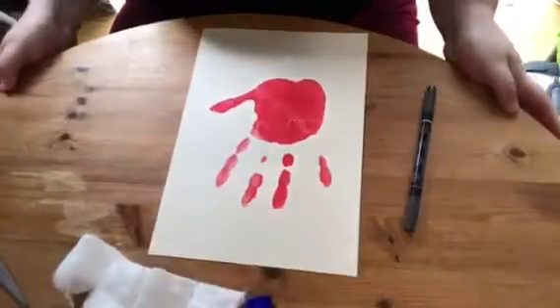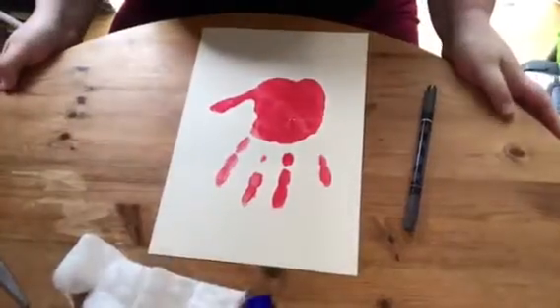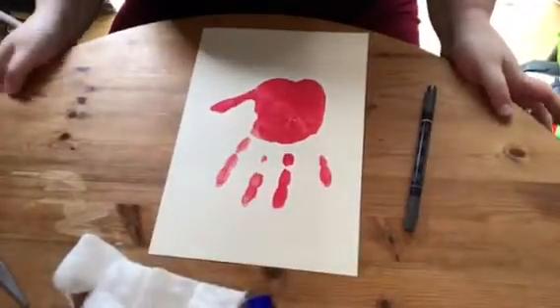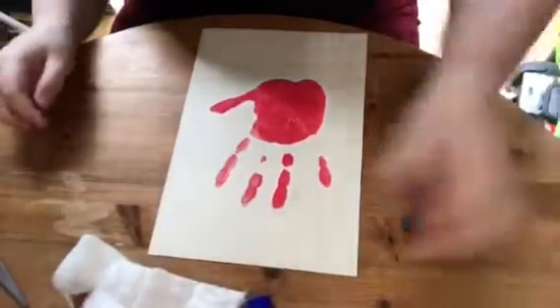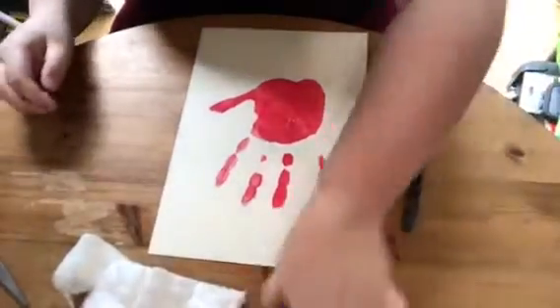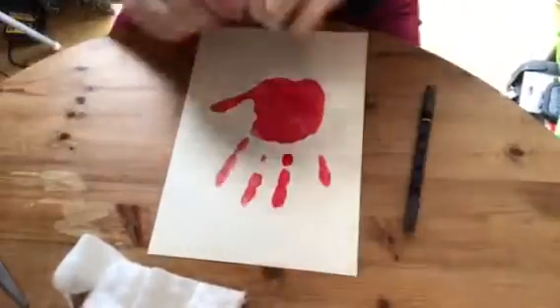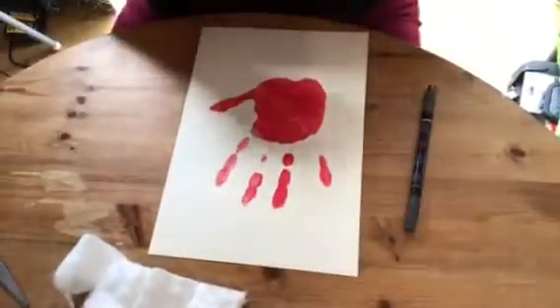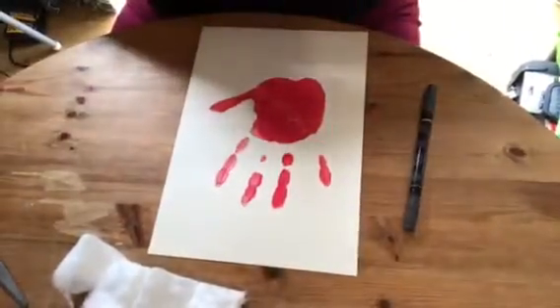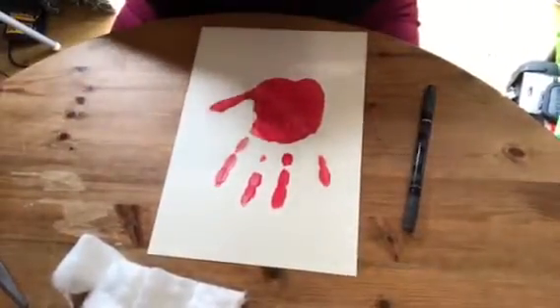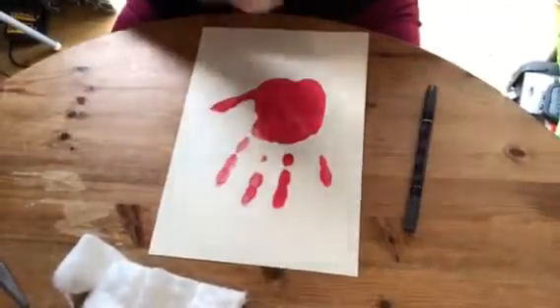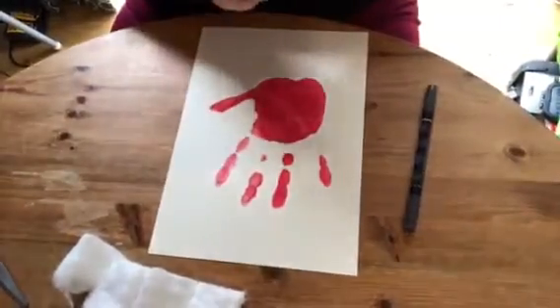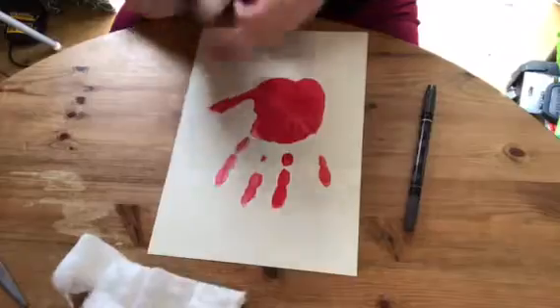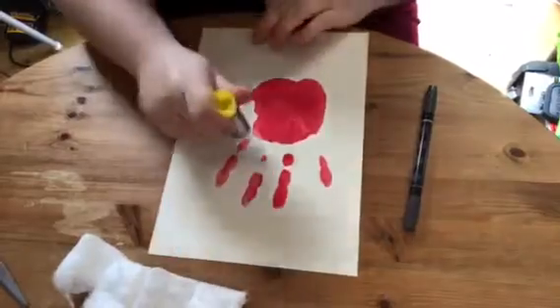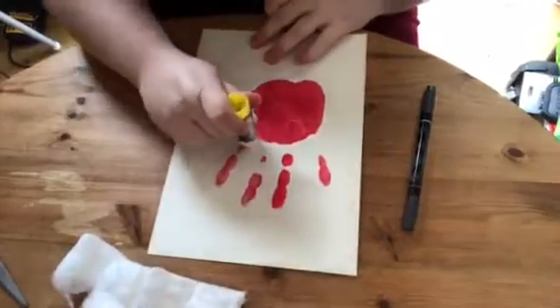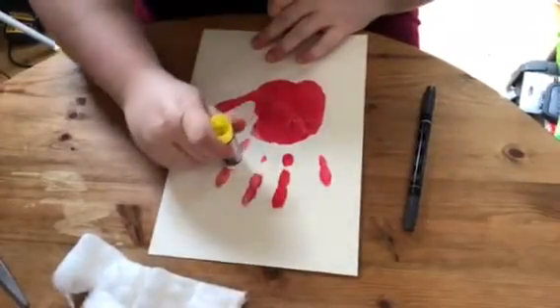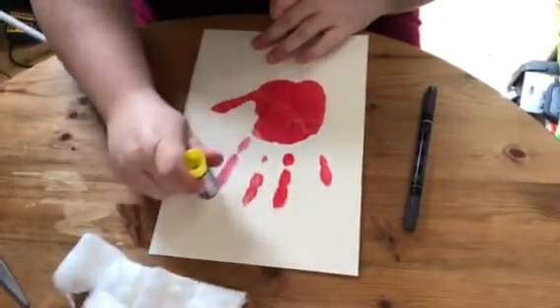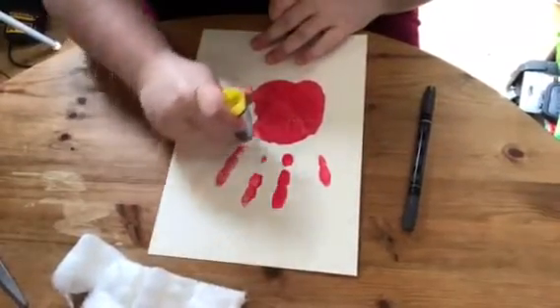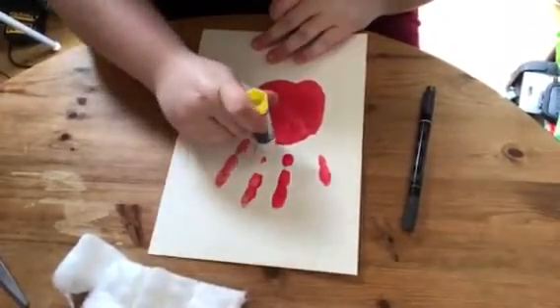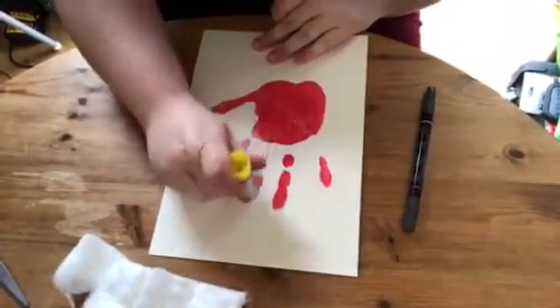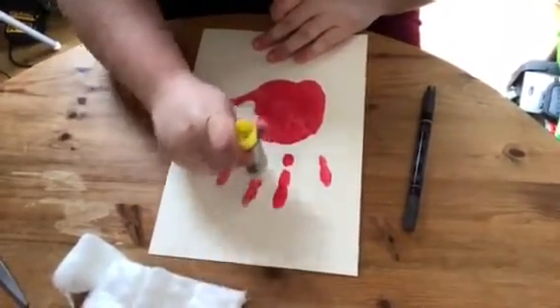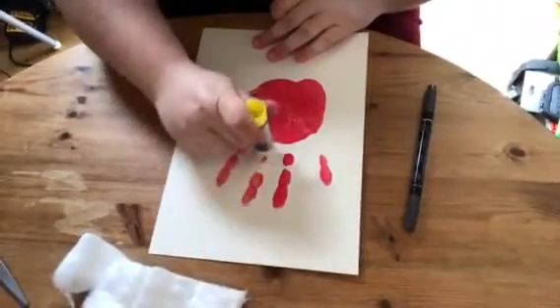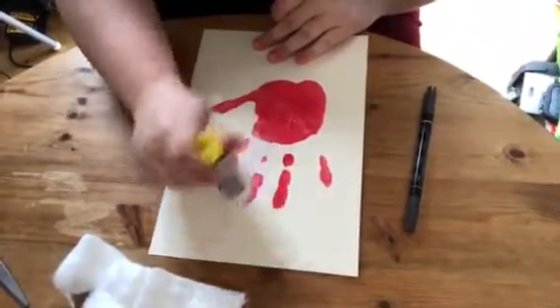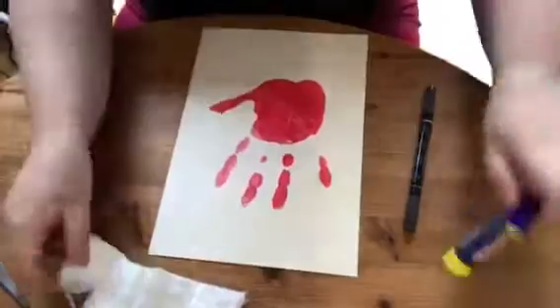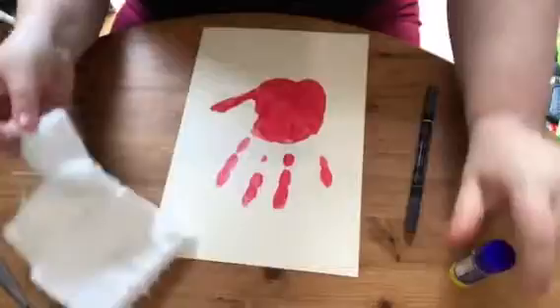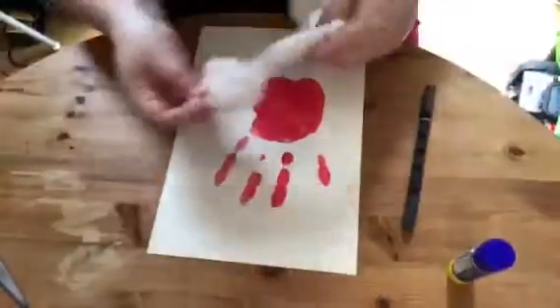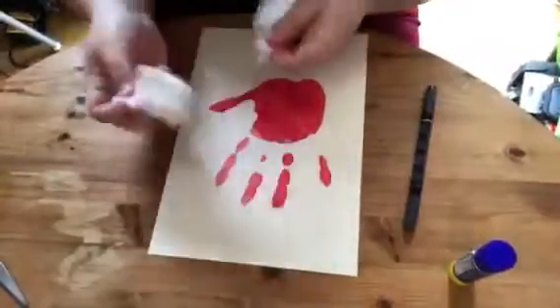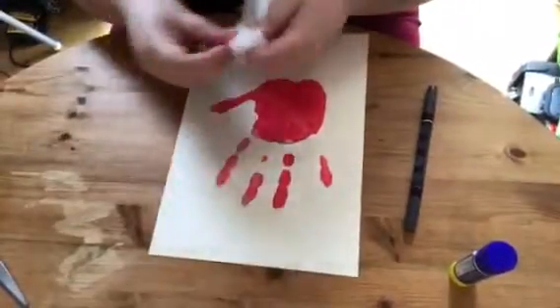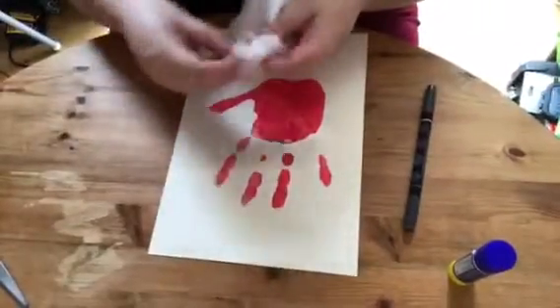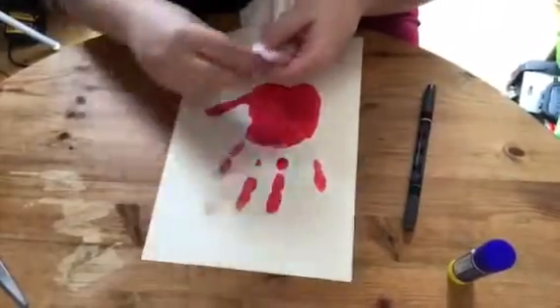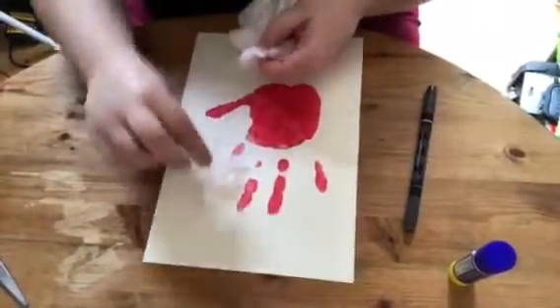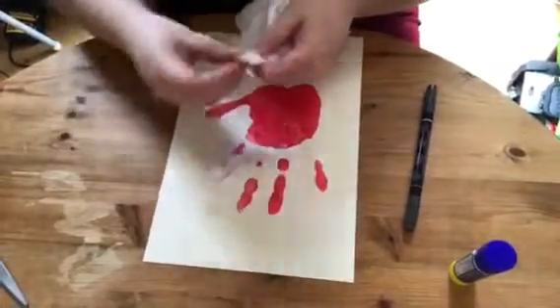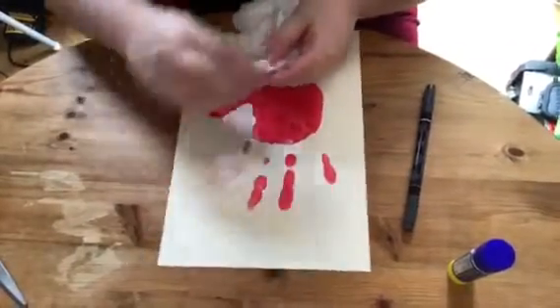Once your handprint is dry, you're going to use the glue stick to spread glue all down your fingerprints. Then use the cotton wool to fill in all of the bushy bits of Santa's beard.